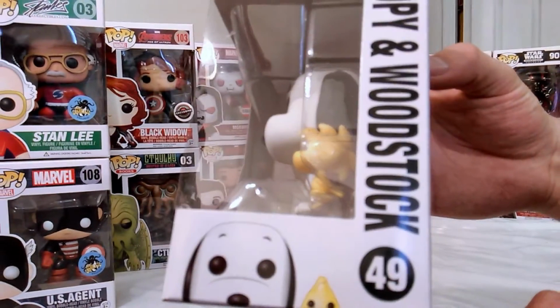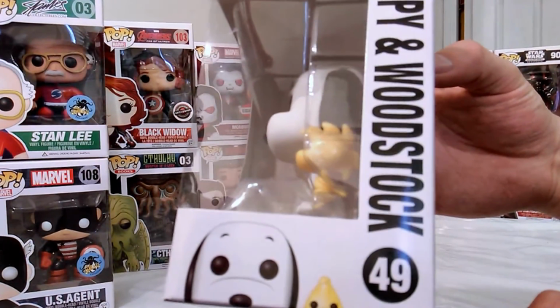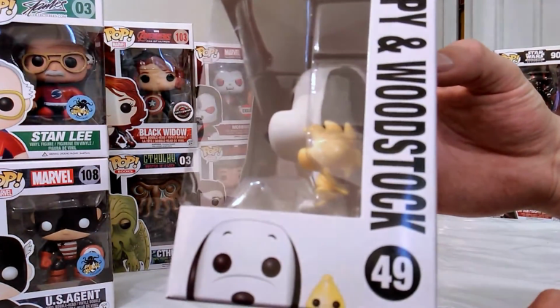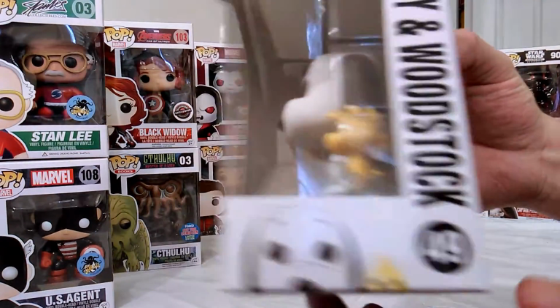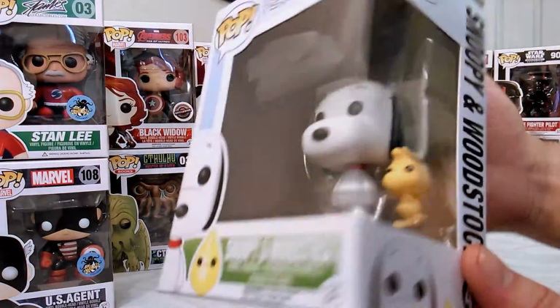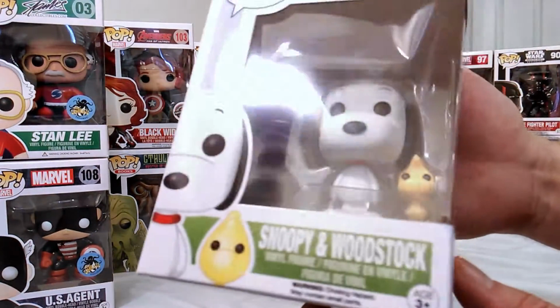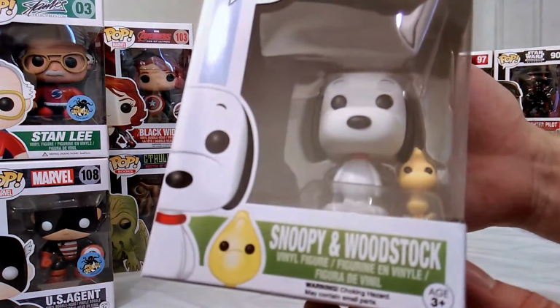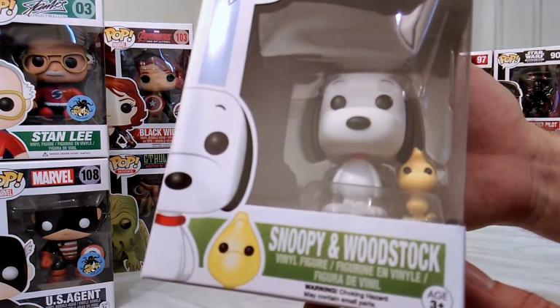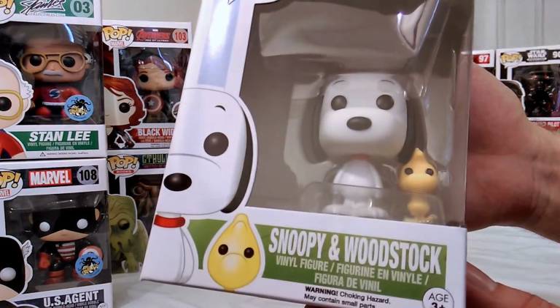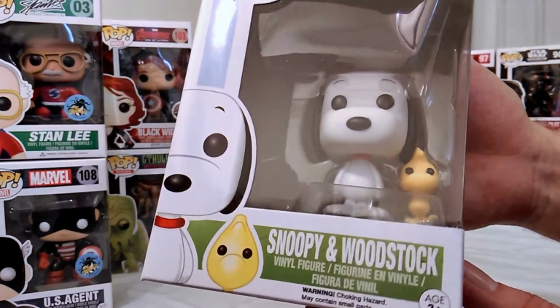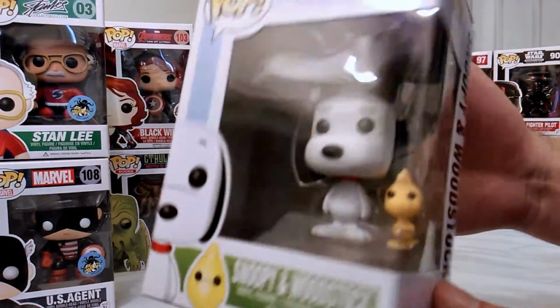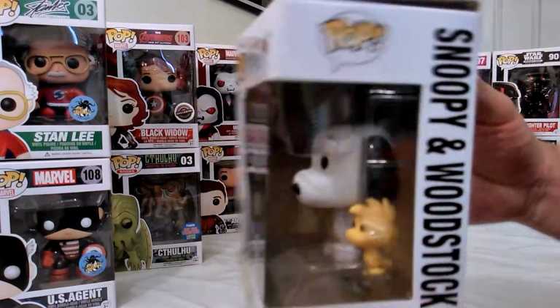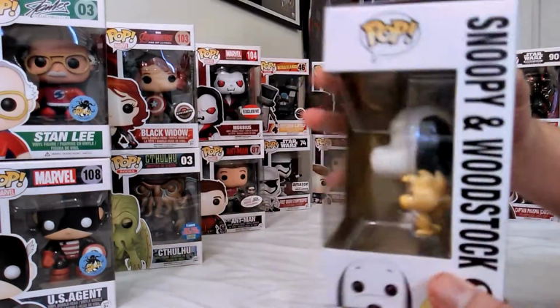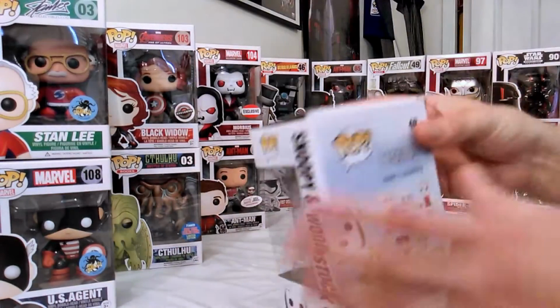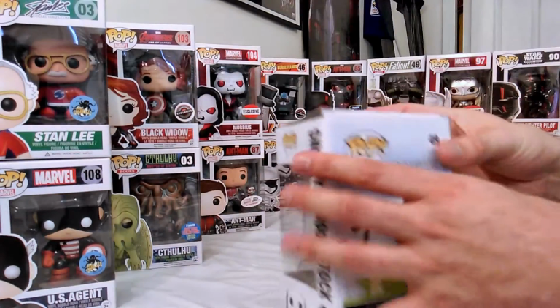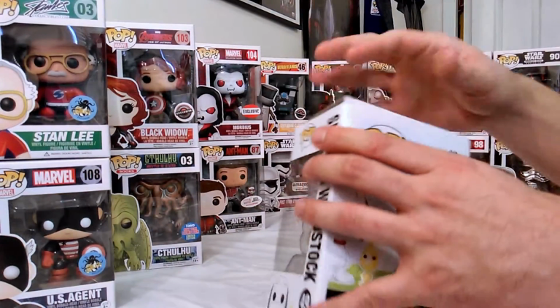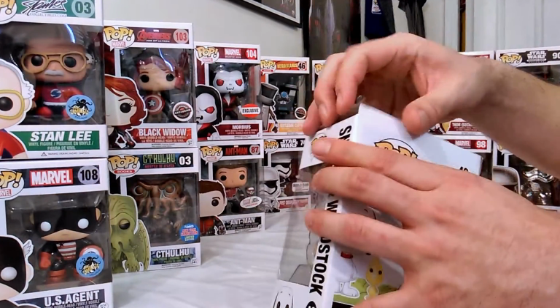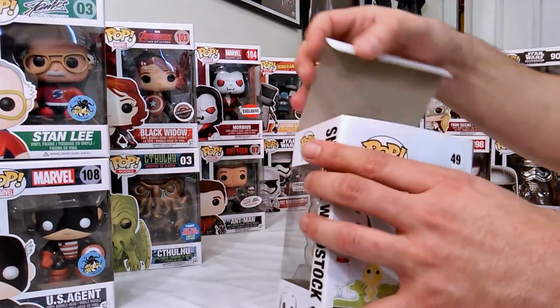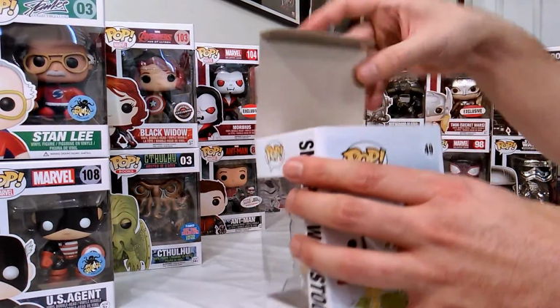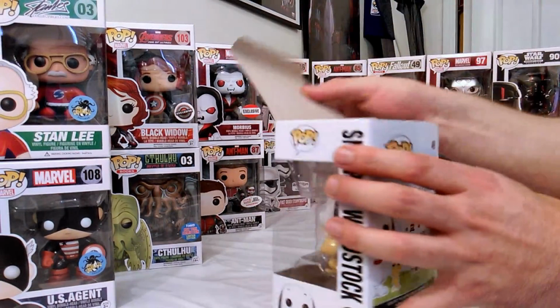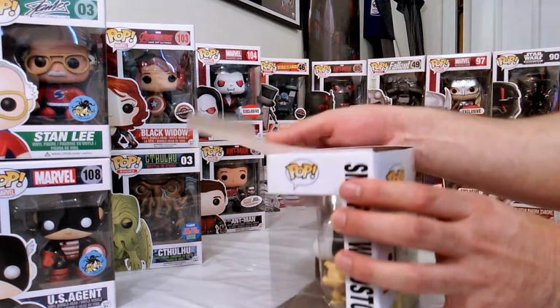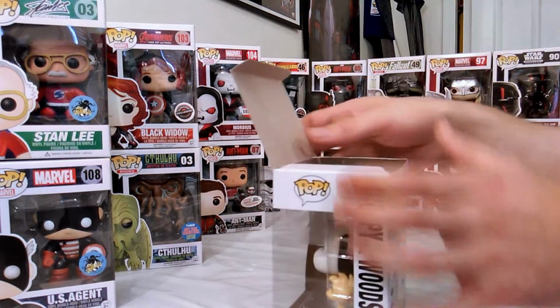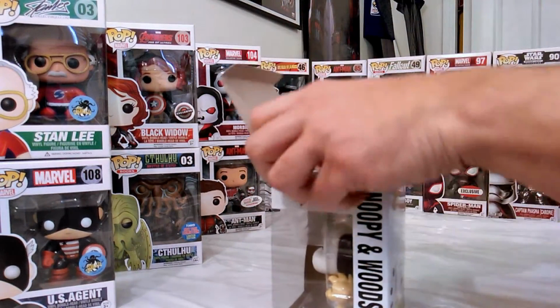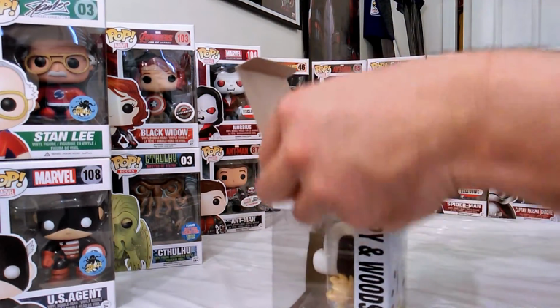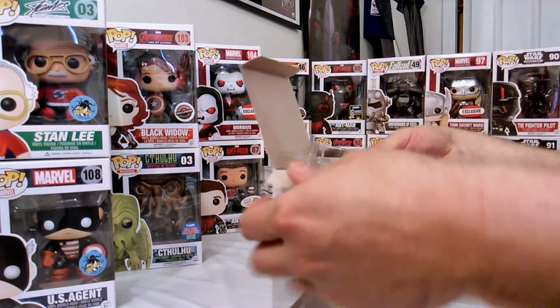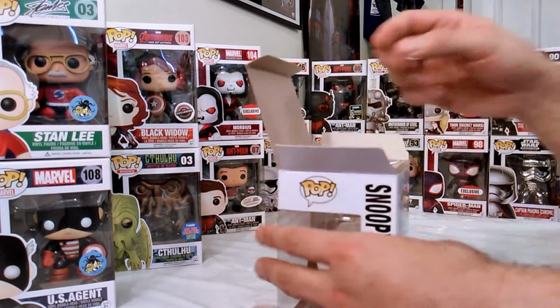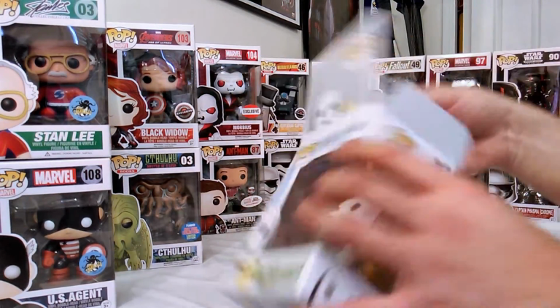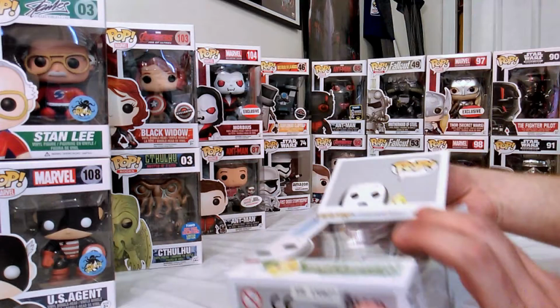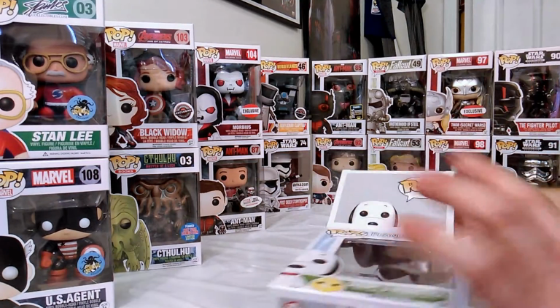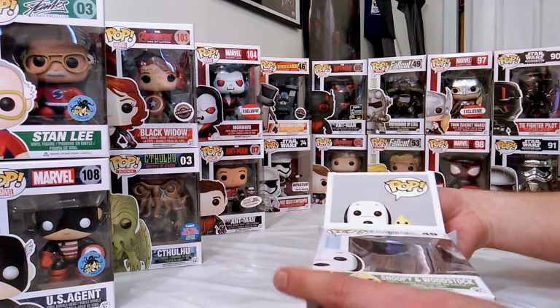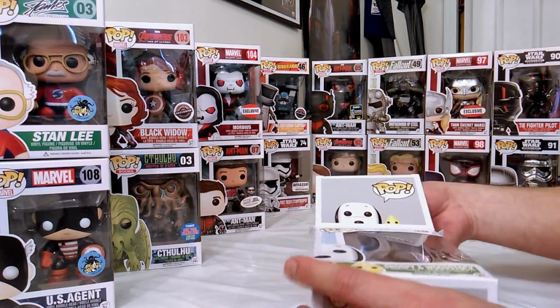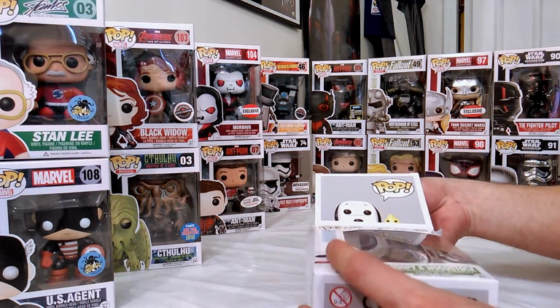A couple of them I've seen at Barnes and Noble, as well as seeing the Target exclusive Olaf along with a couple Peanuts characters there.